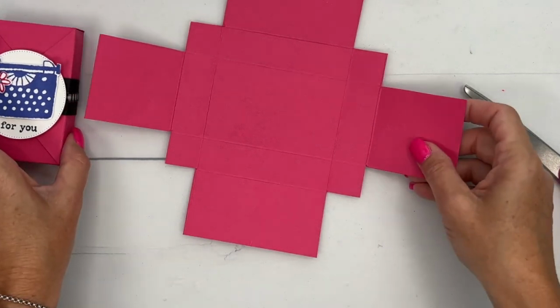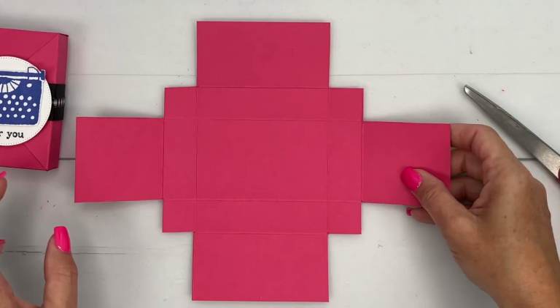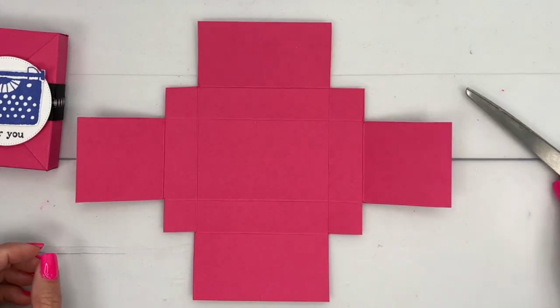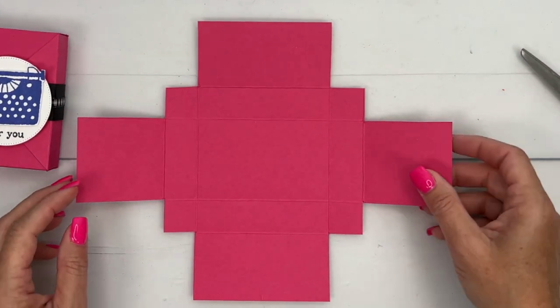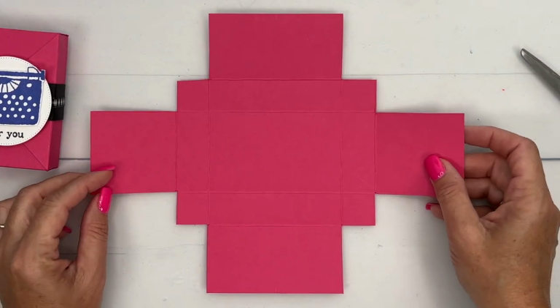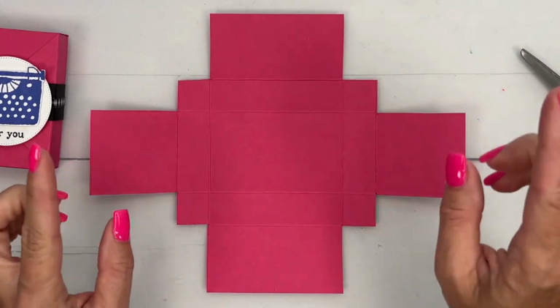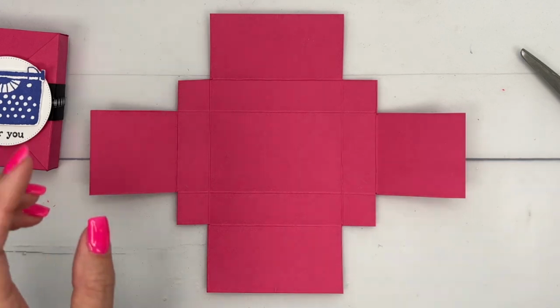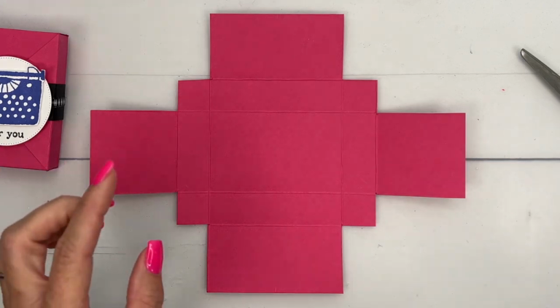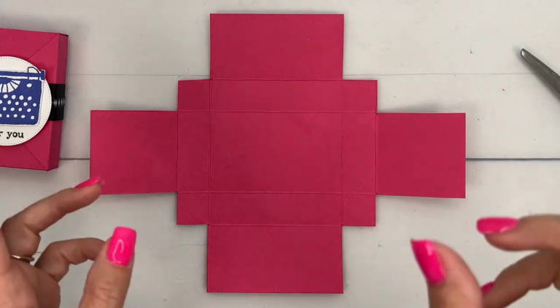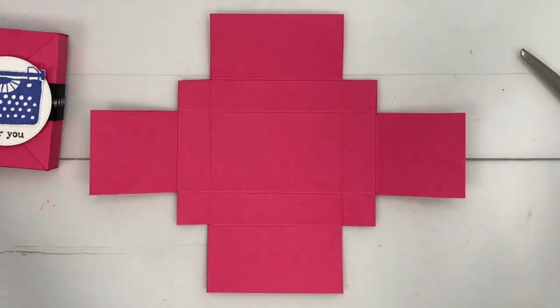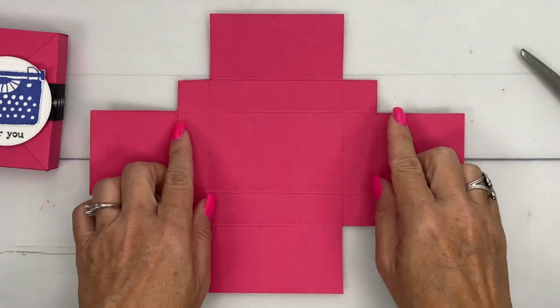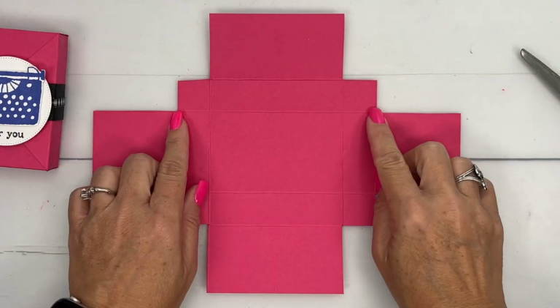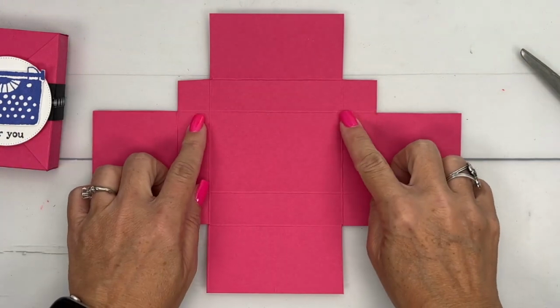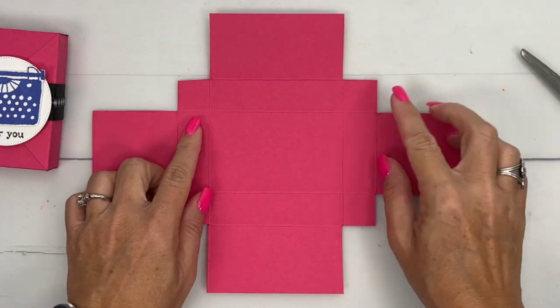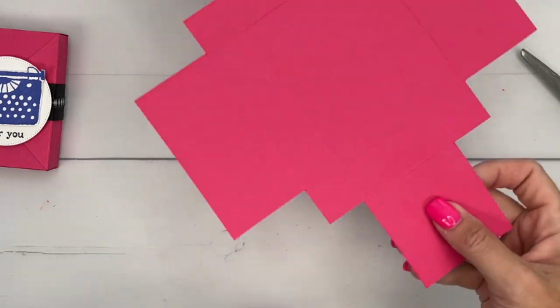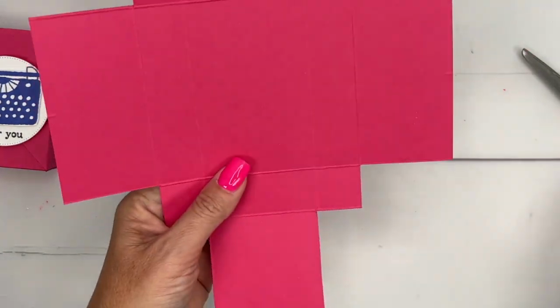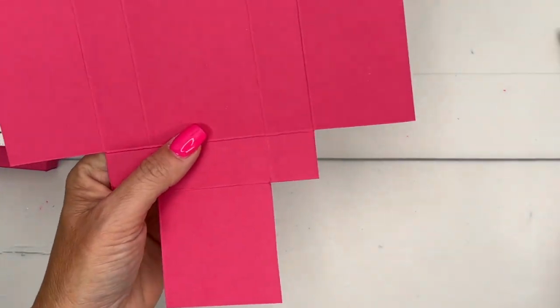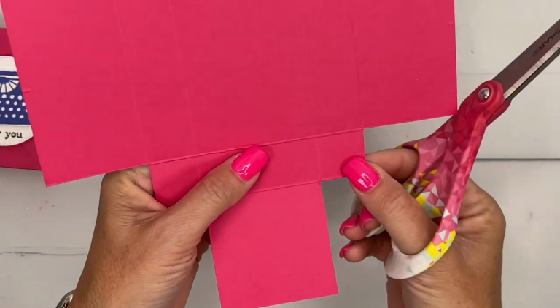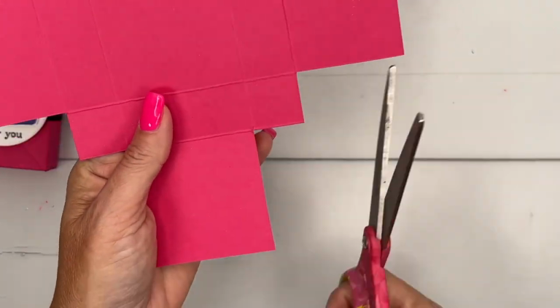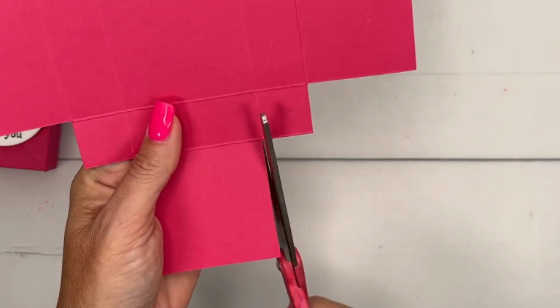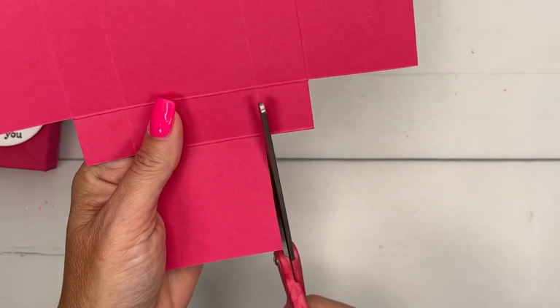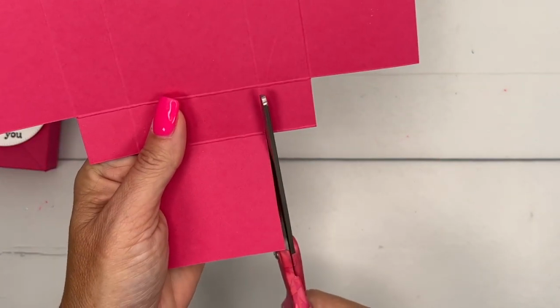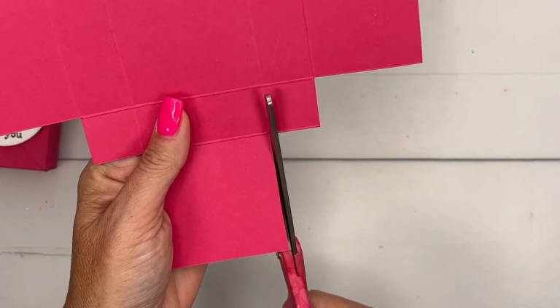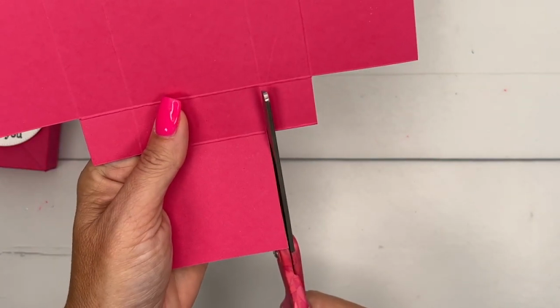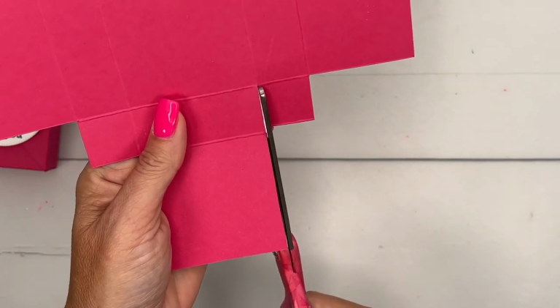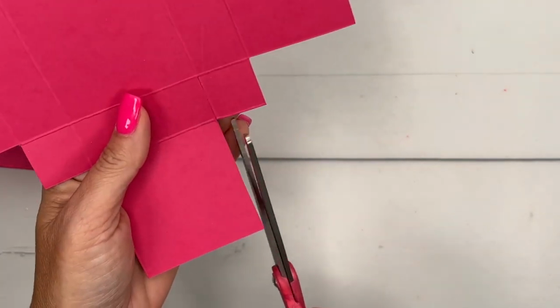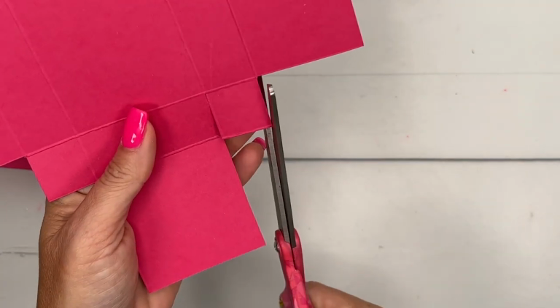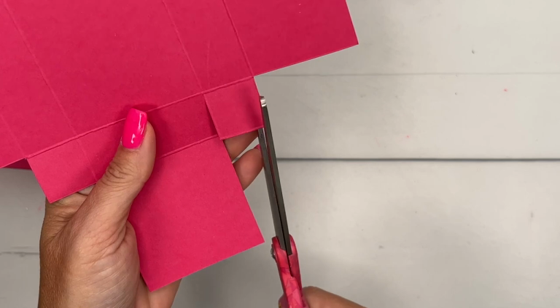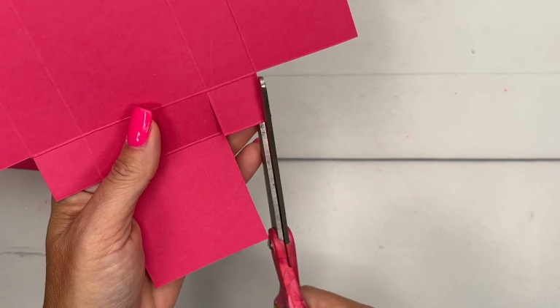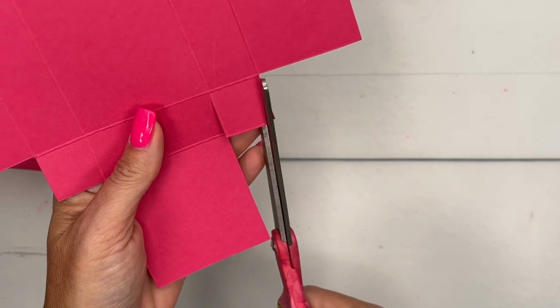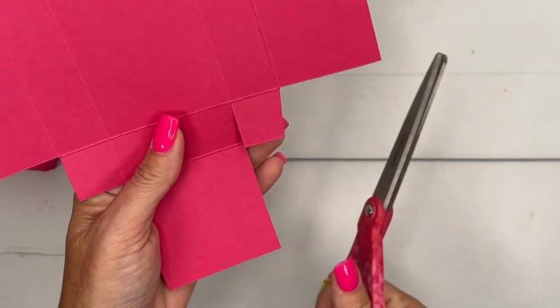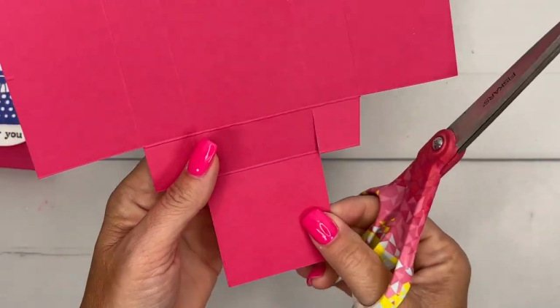All right, so this is what your piece looks like. Now the only other things we need to do: we need to cut these tabs right here. I'm going to cut in and then just cut off that outside corner like that.